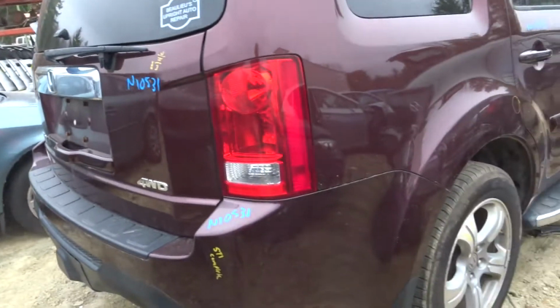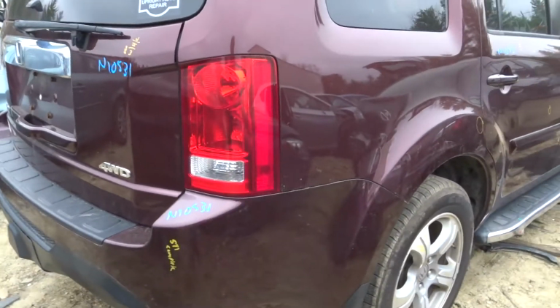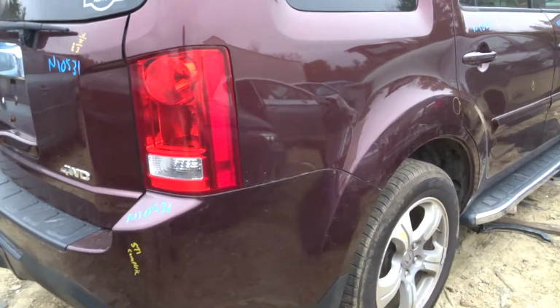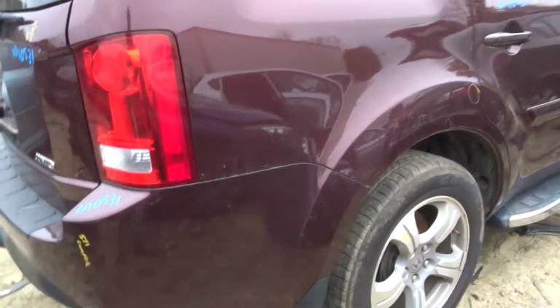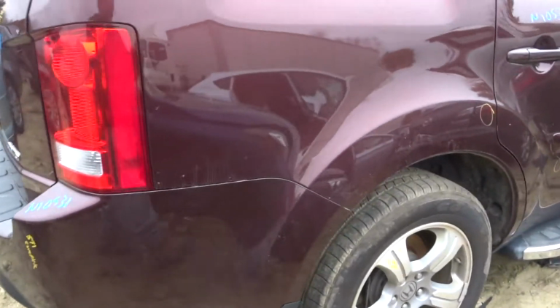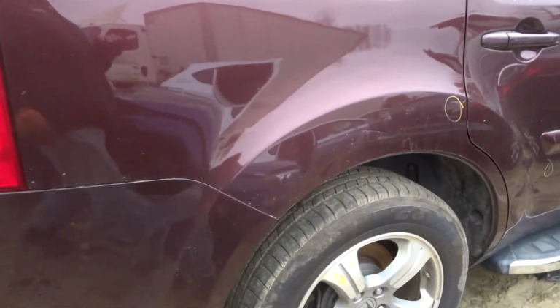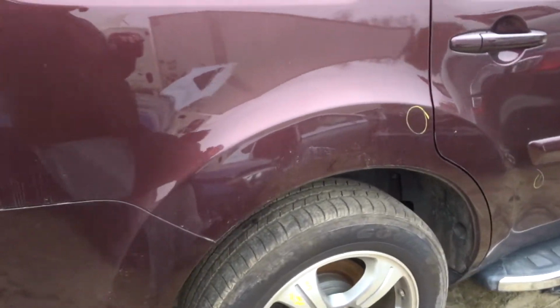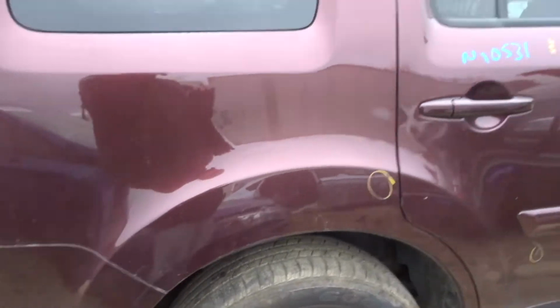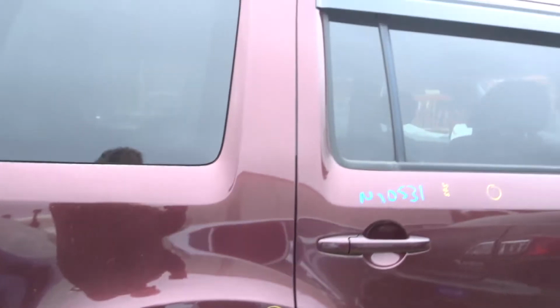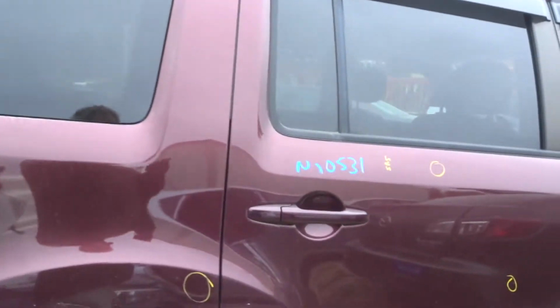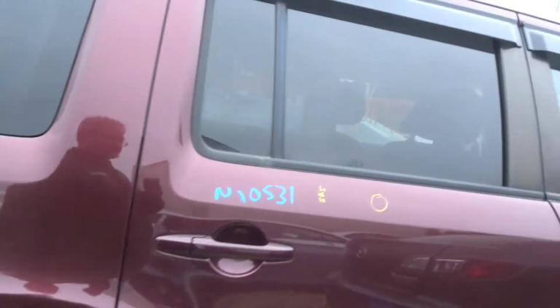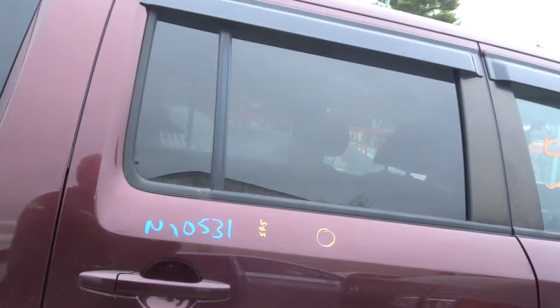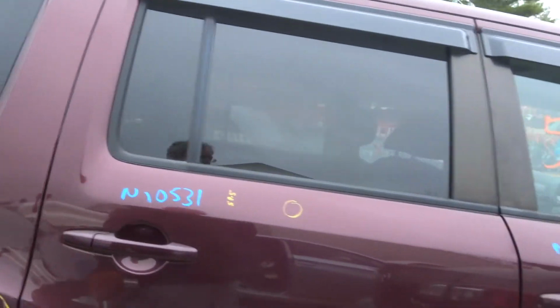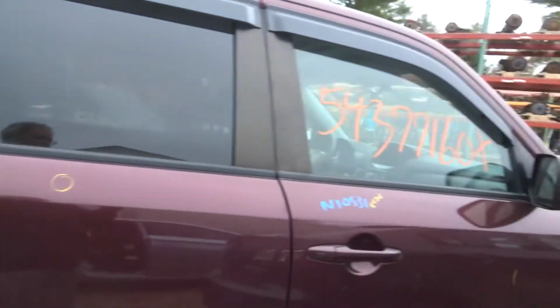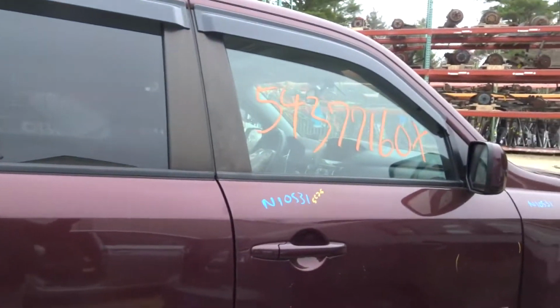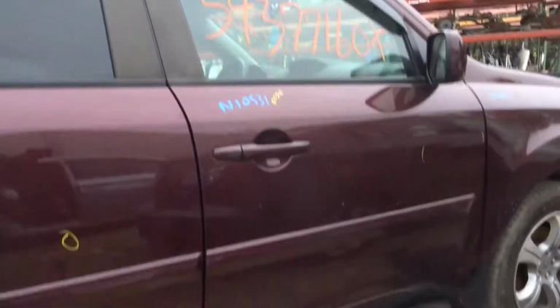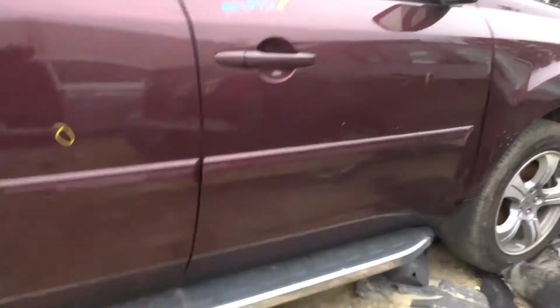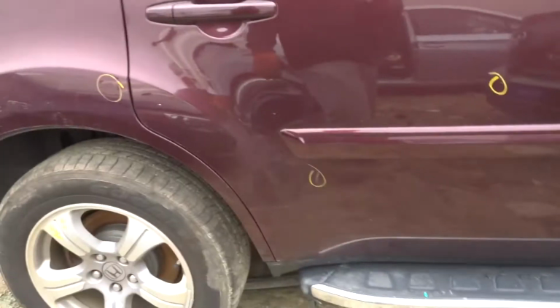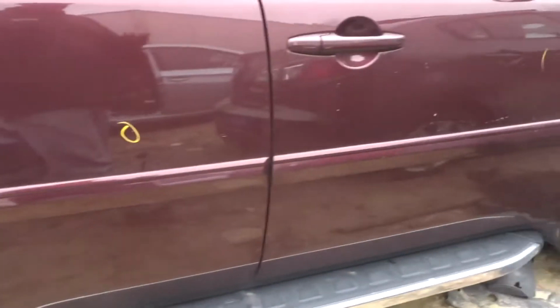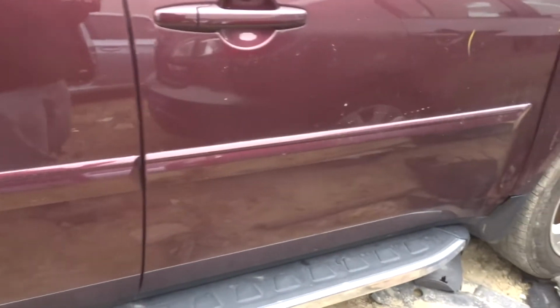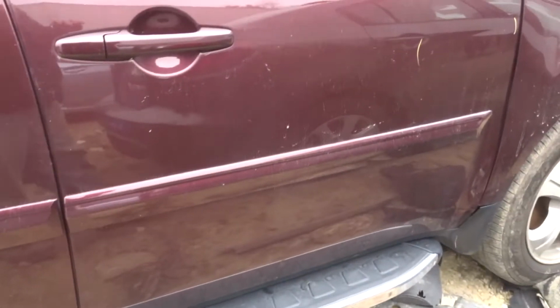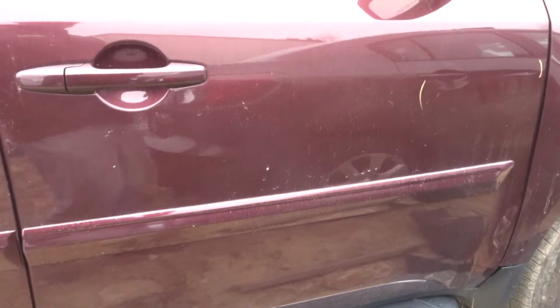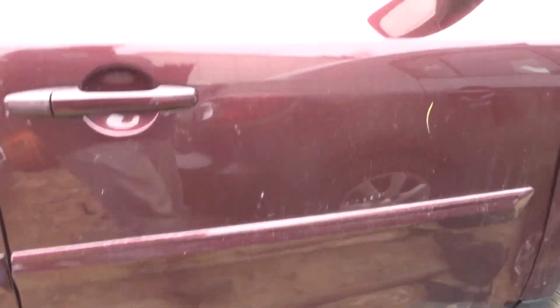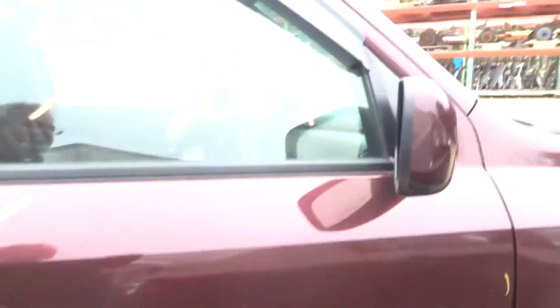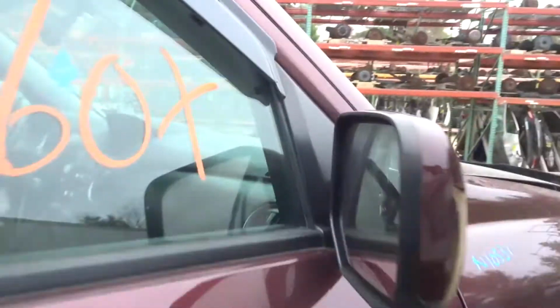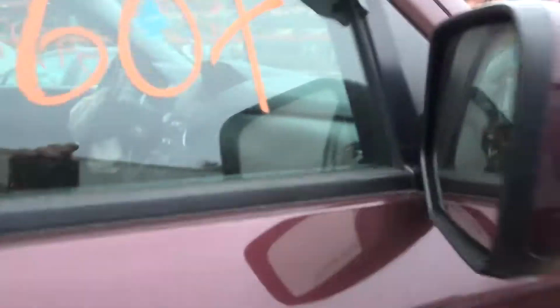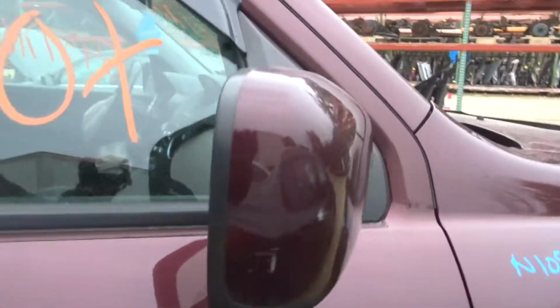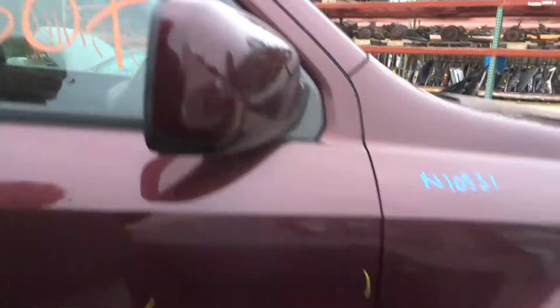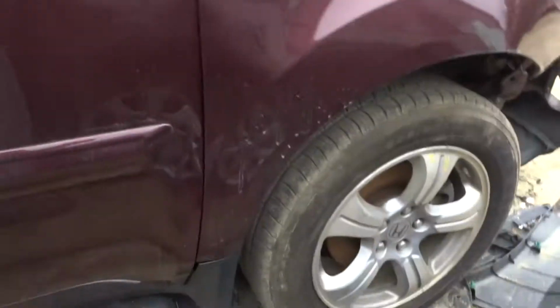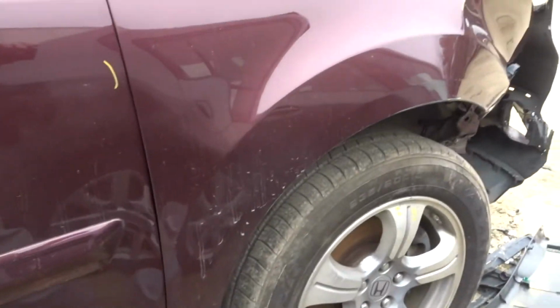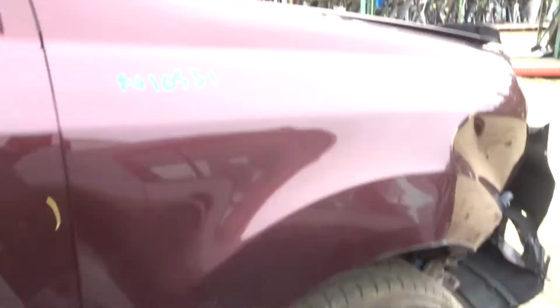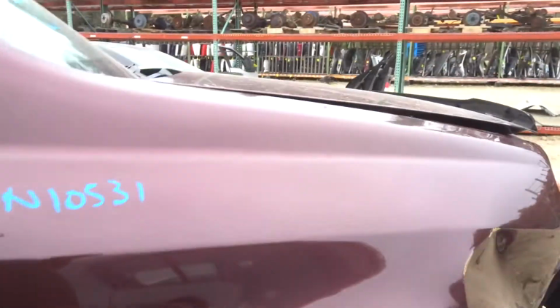Got a nice deck lid with hinges and camera. Nice right rear quarter. Got a nice right rear suspension. Nice right rear door. Front door. There's that other running board. Got another mirror with a small scuff. Got a right front suspension.